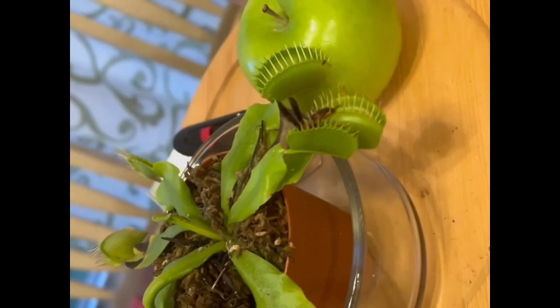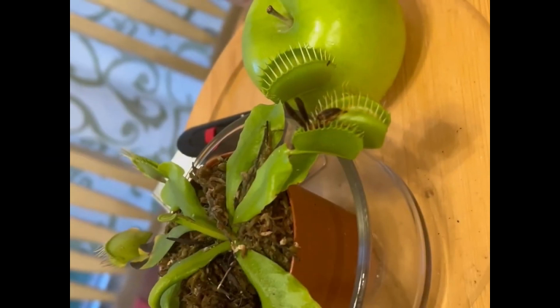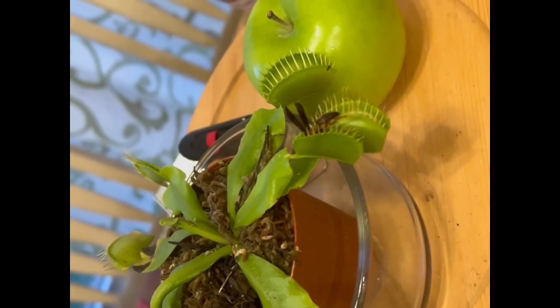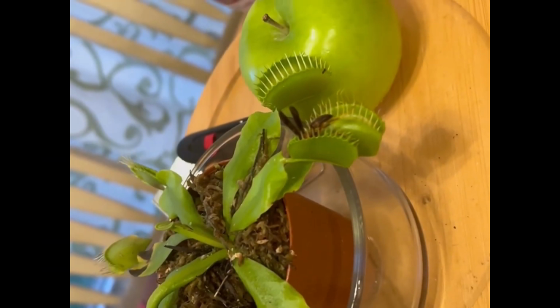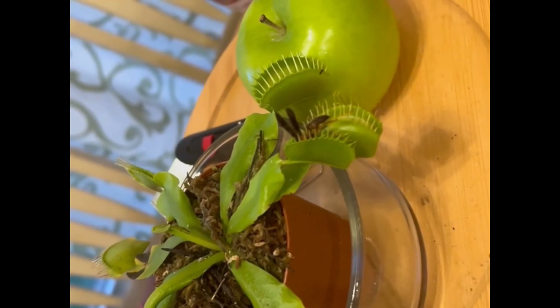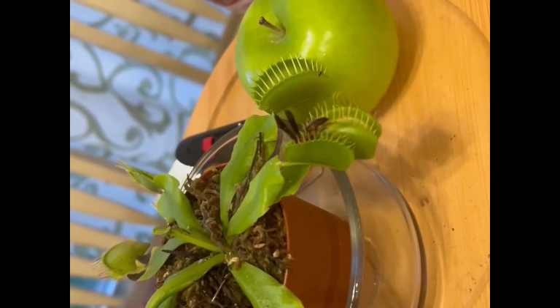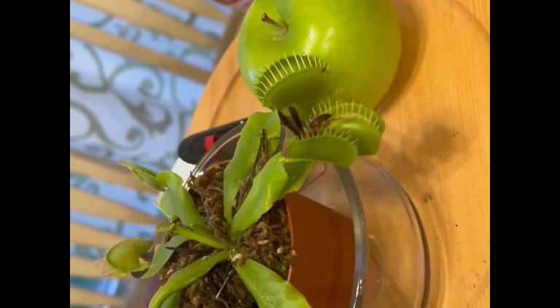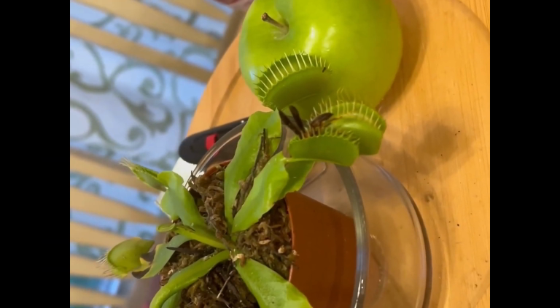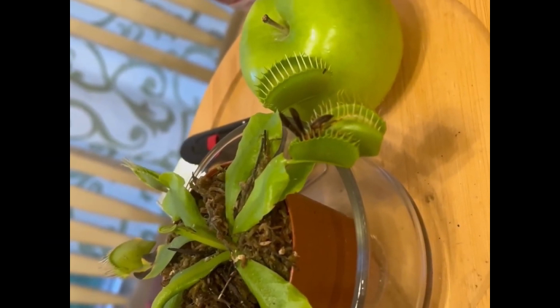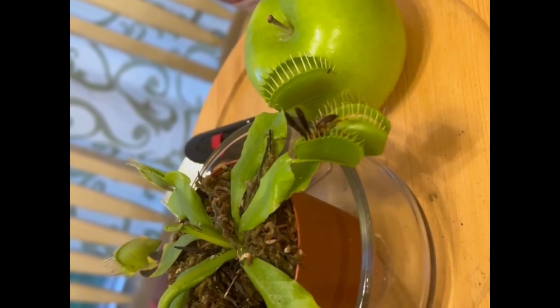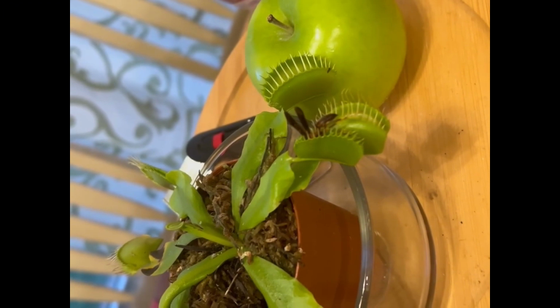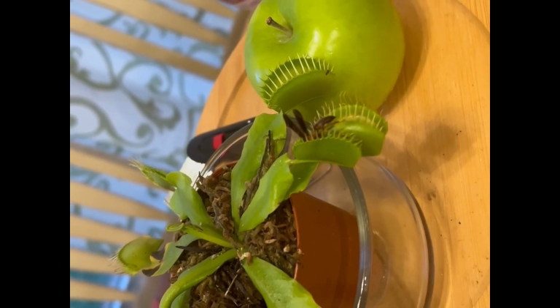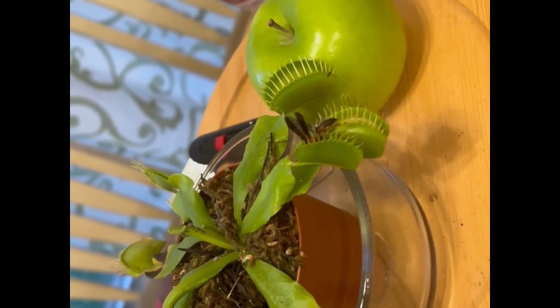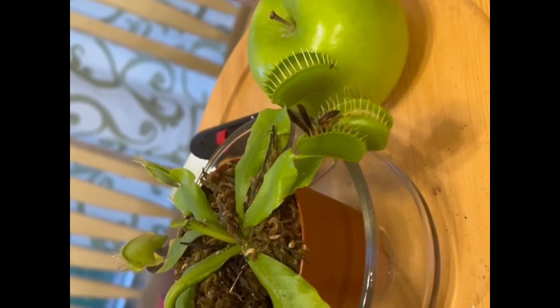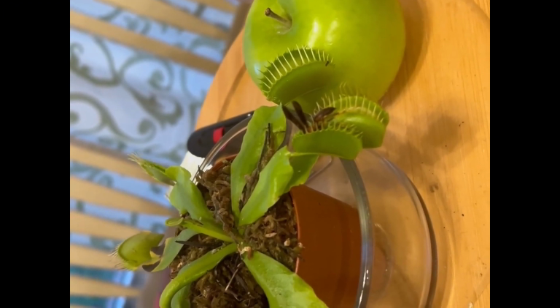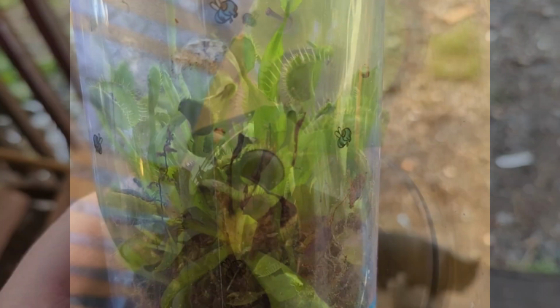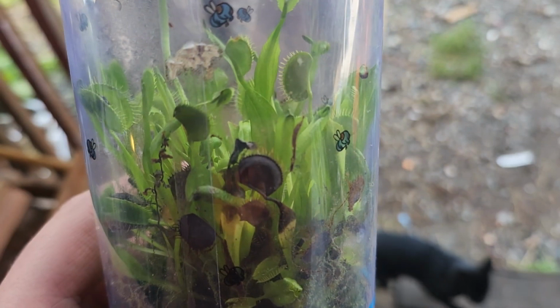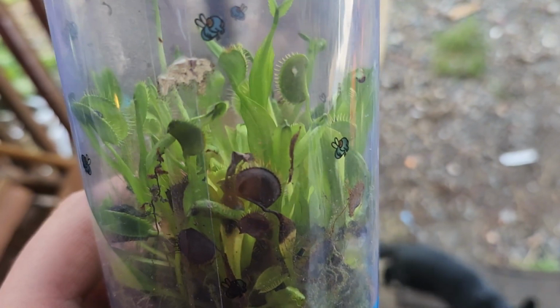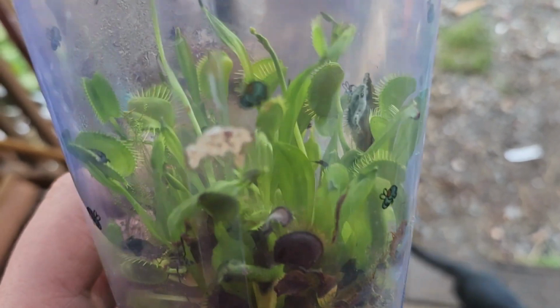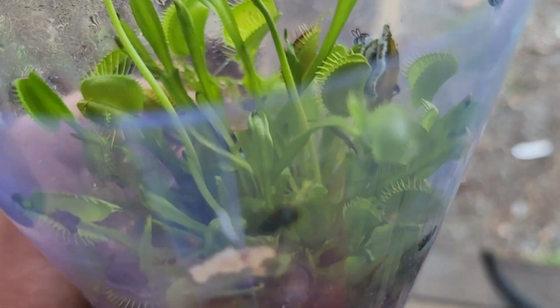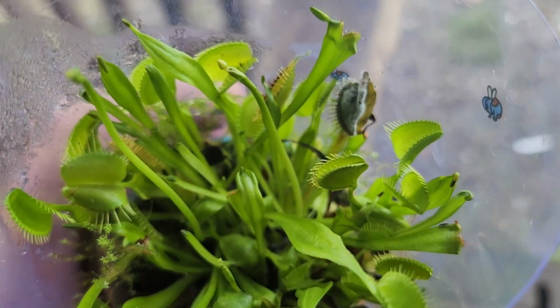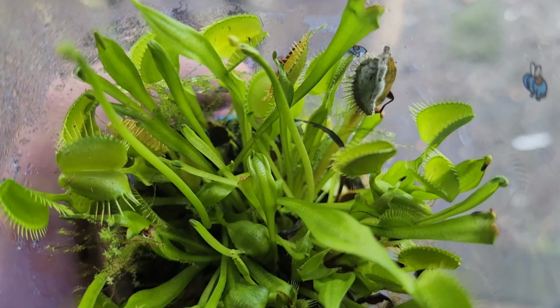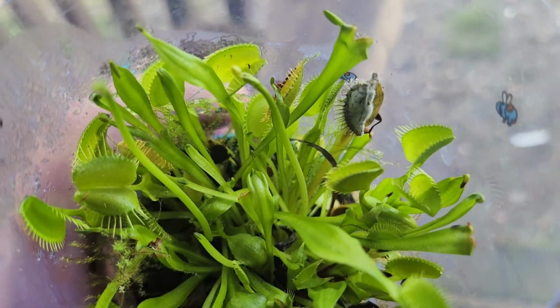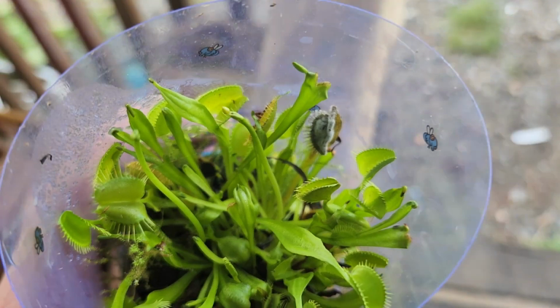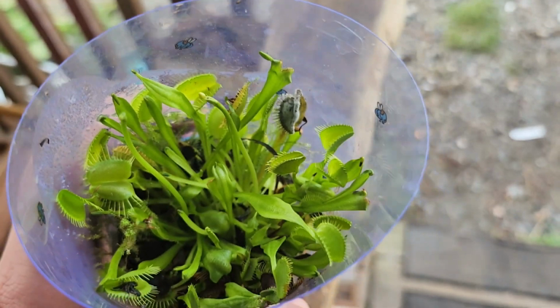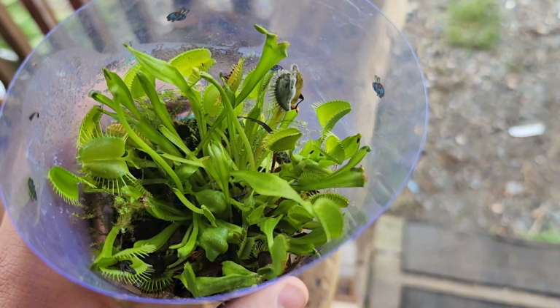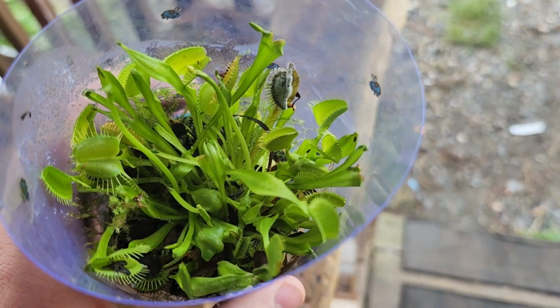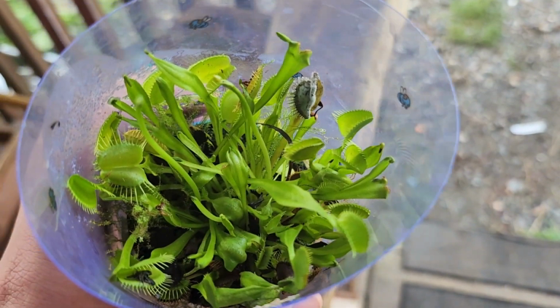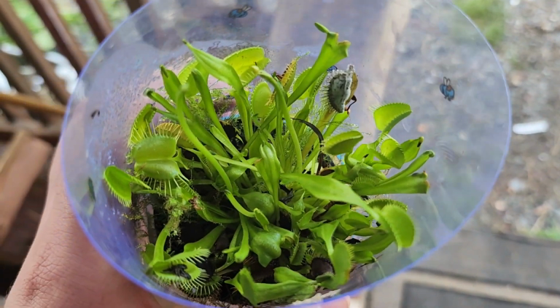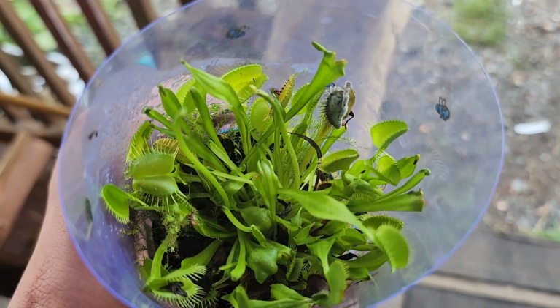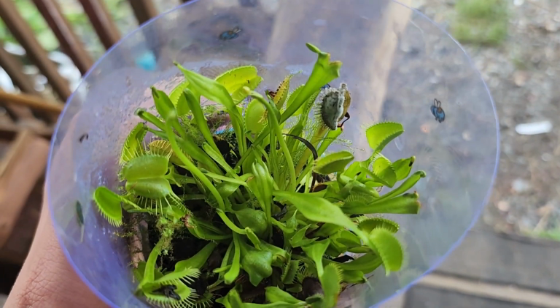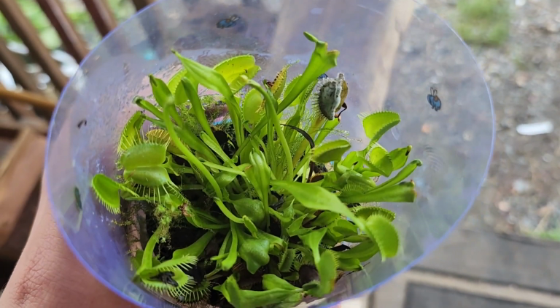Venus flytraps use a snap method. They wait until a fly triggers them so they can quickly snap shut in order to digest their prey. The plant uses sweet nectar in order to attract unsuspecting victims. I own some of these plants myself — they are great at taking care of flies.